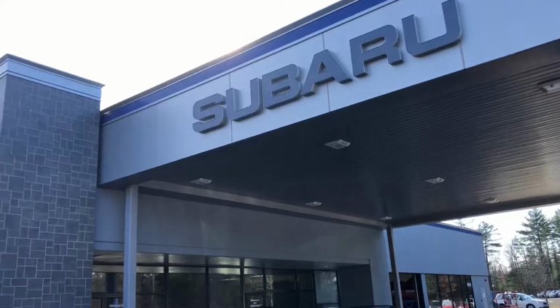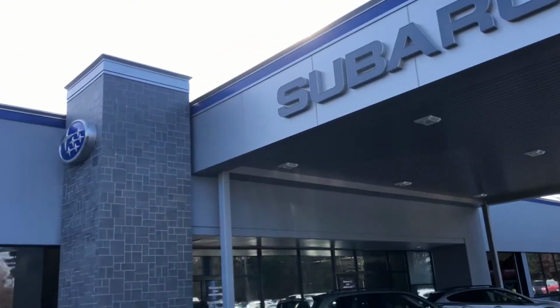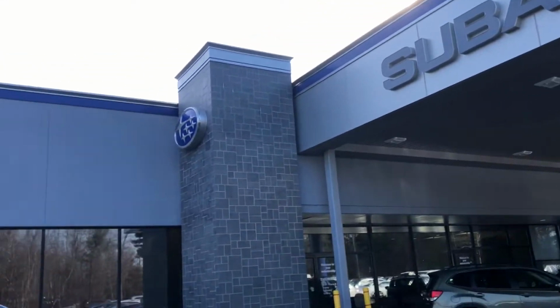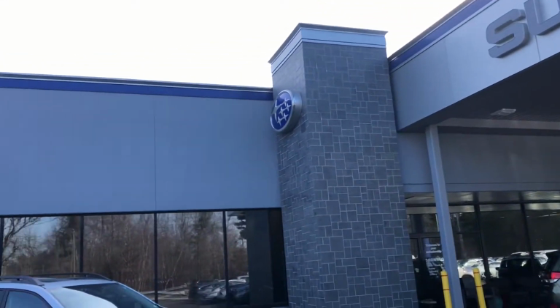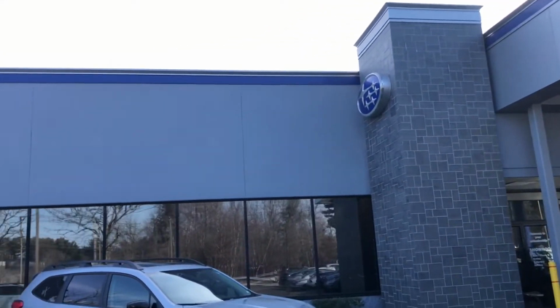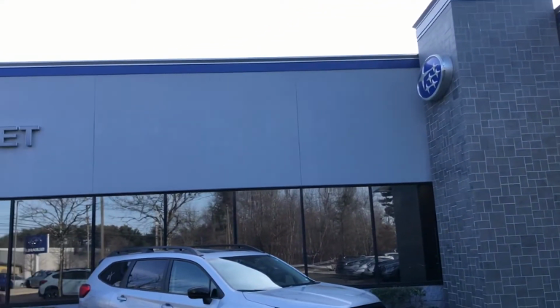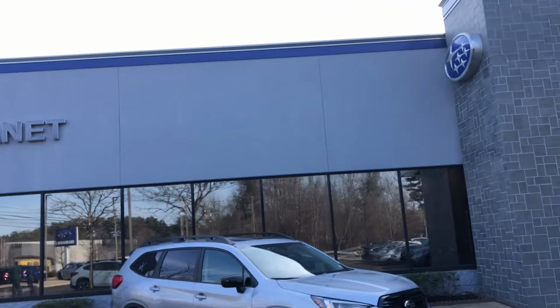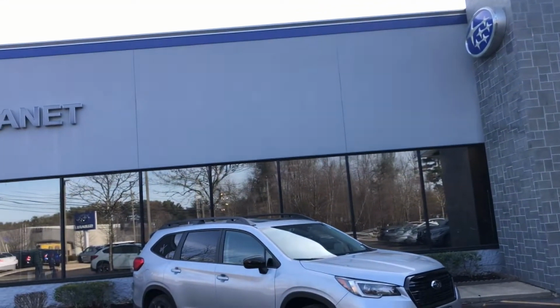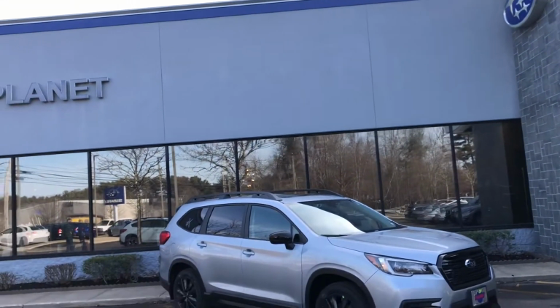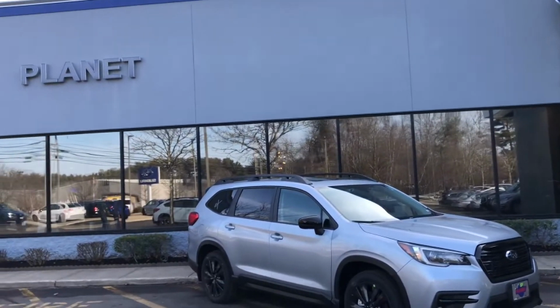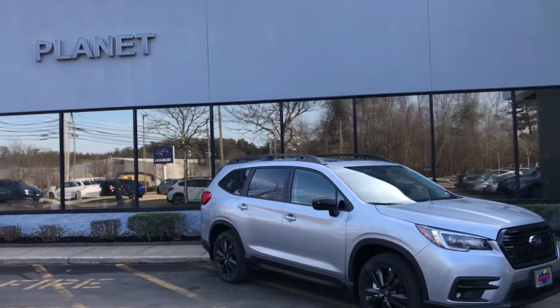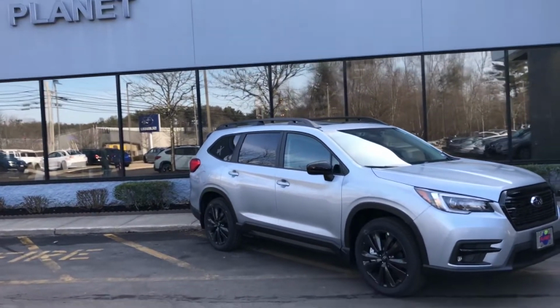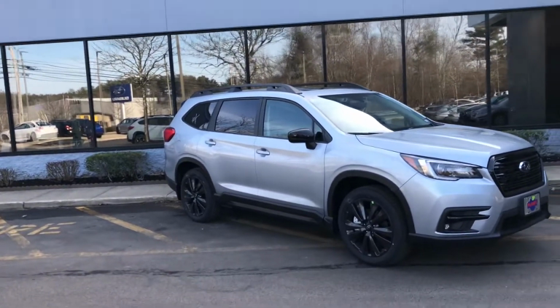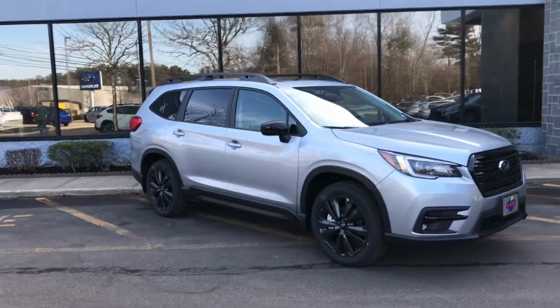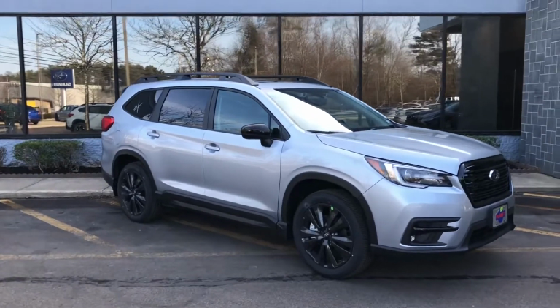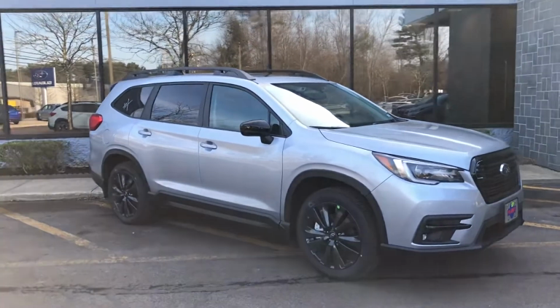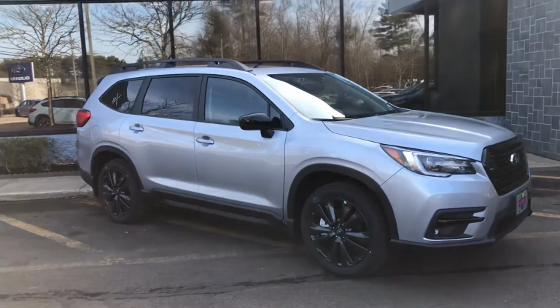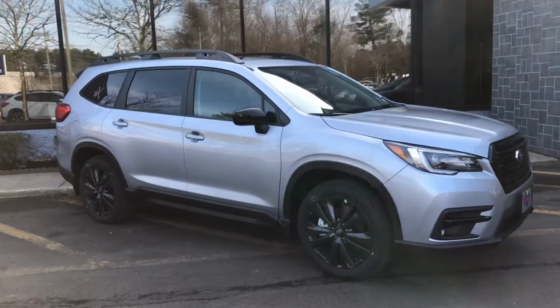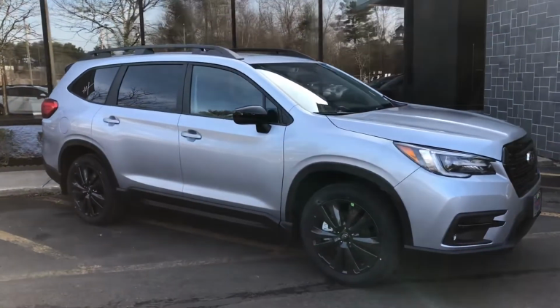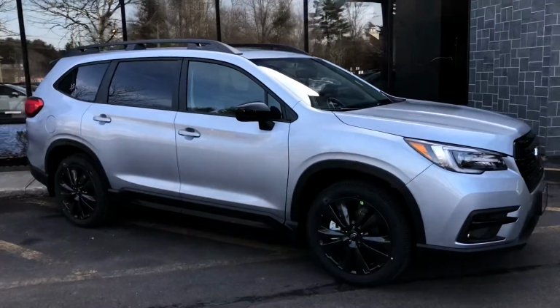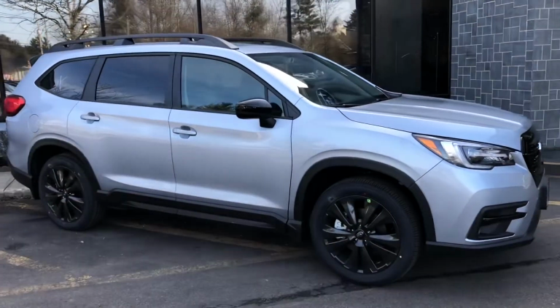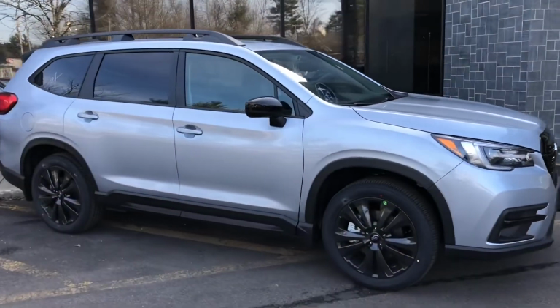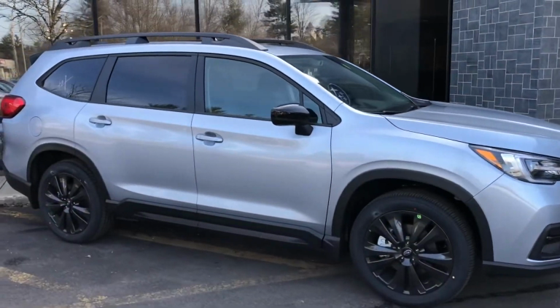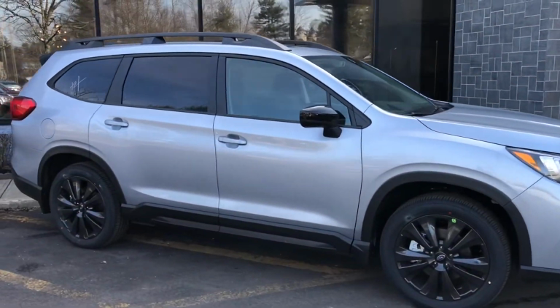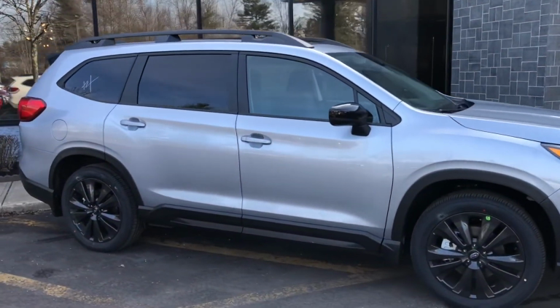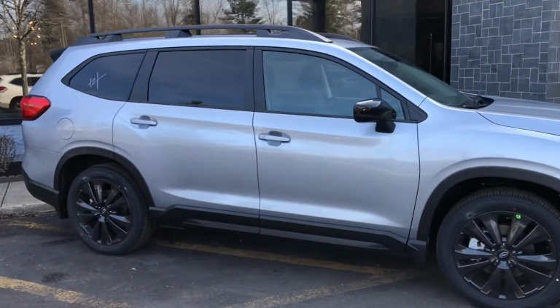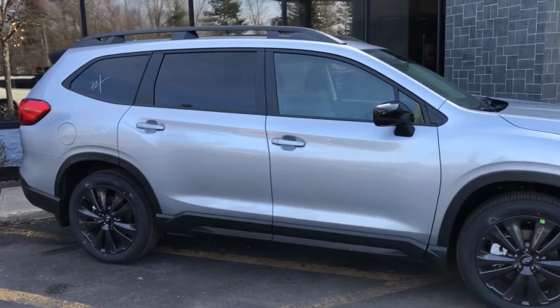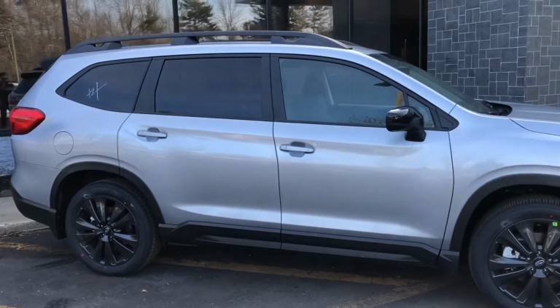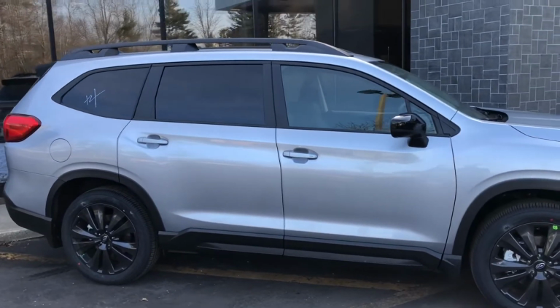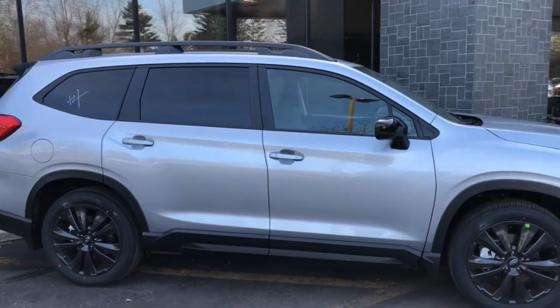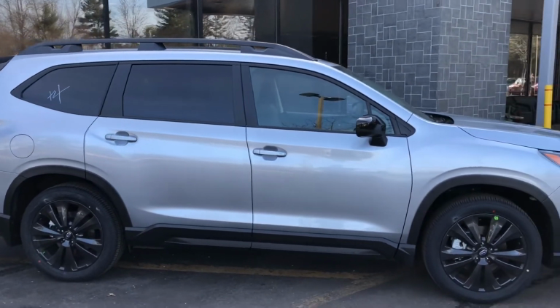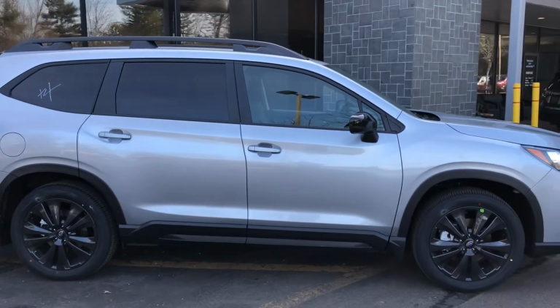Welcome to Planet Subaru, your dealership in Hanover, Massachusetts, and the web's number one source for Subaru information. Today we're introducing Subaru's Onyx Edition Ascent.